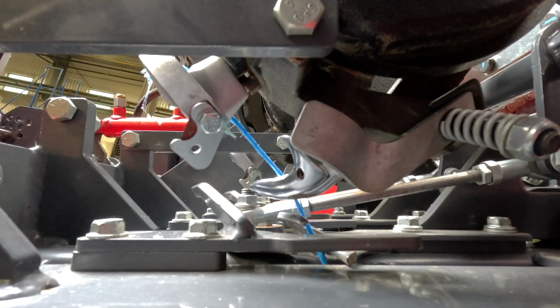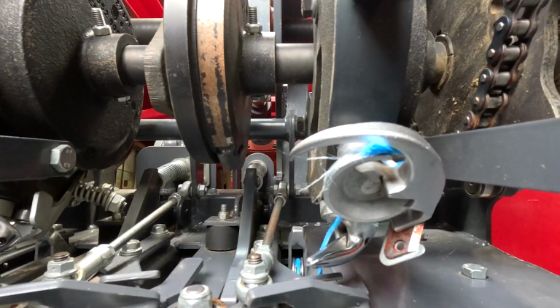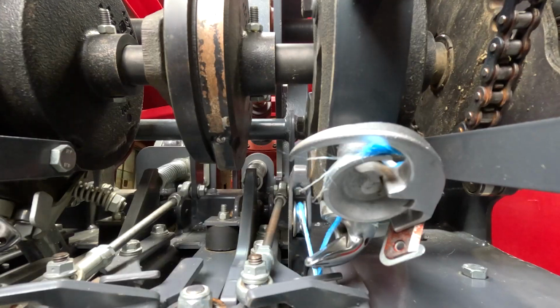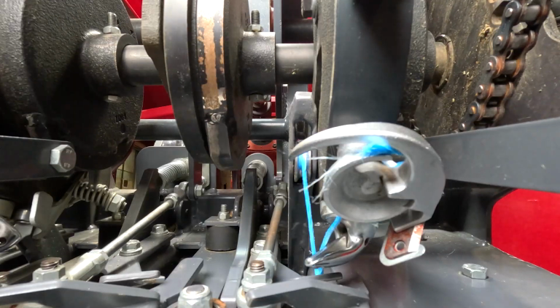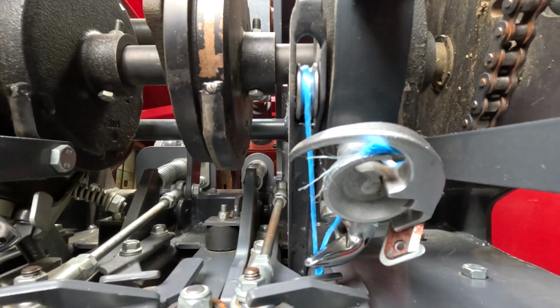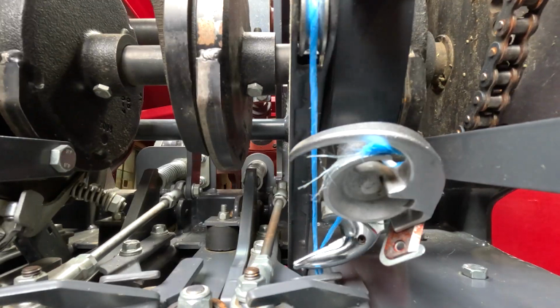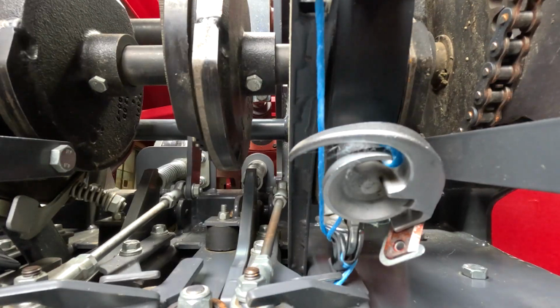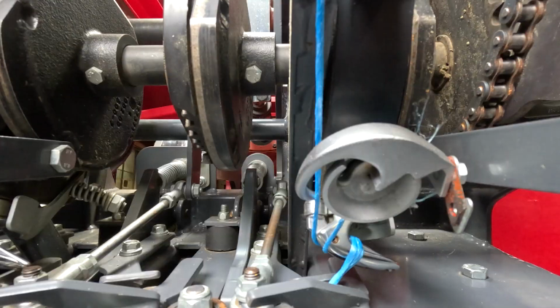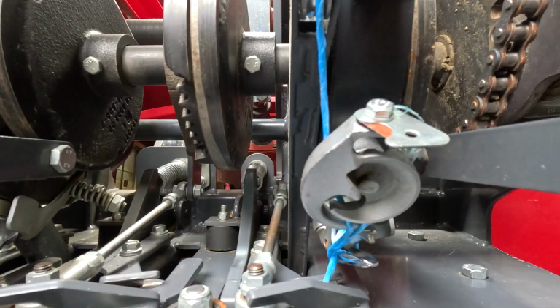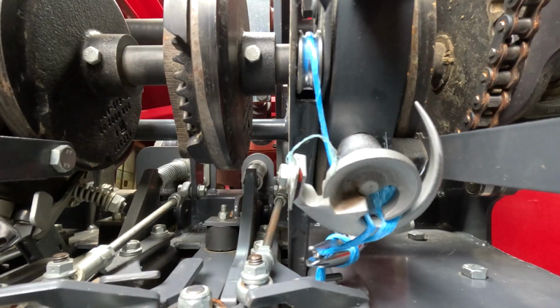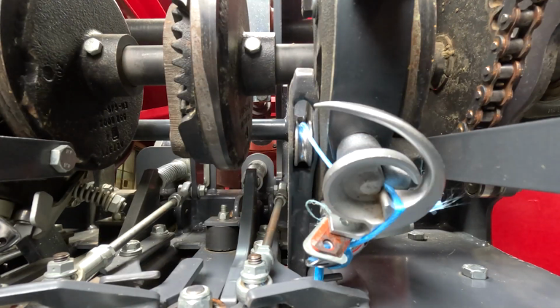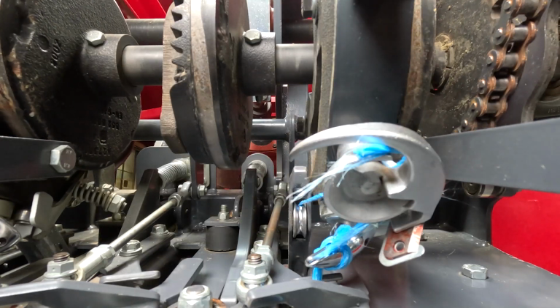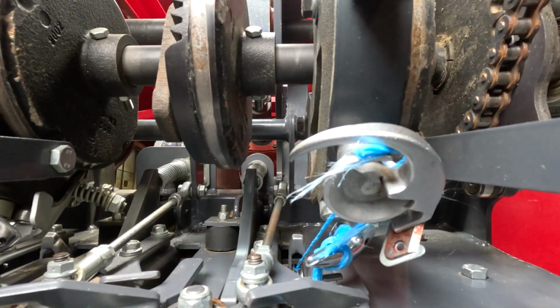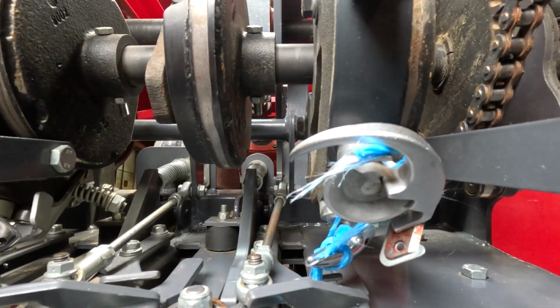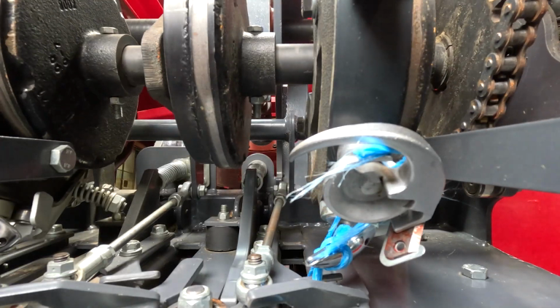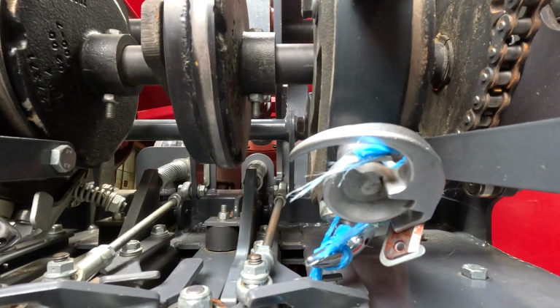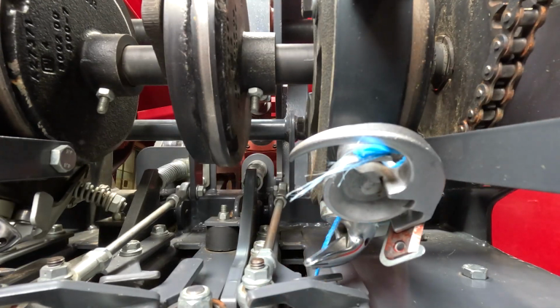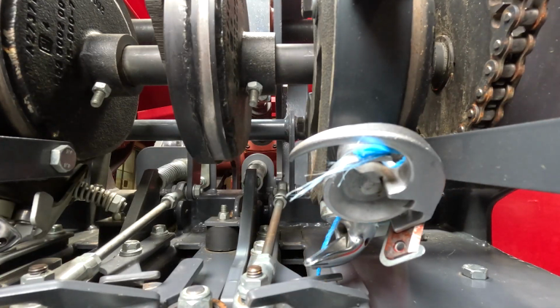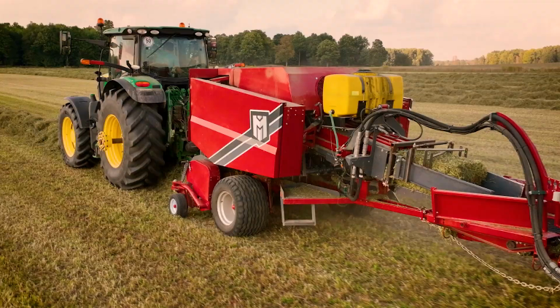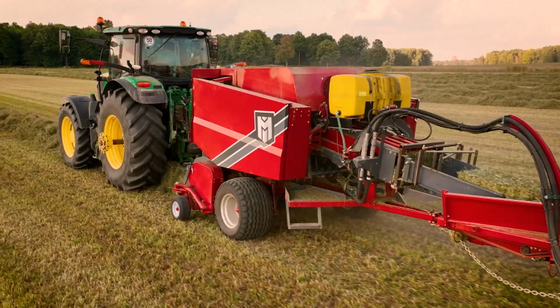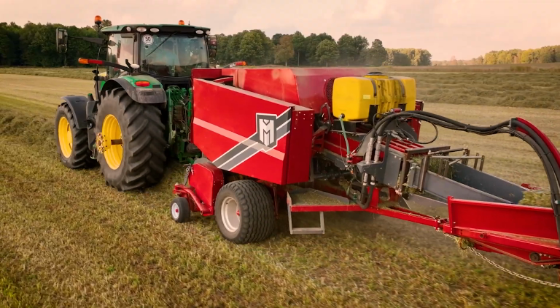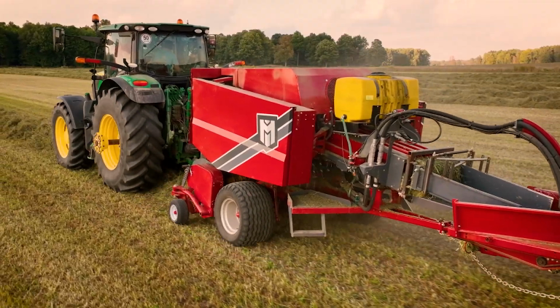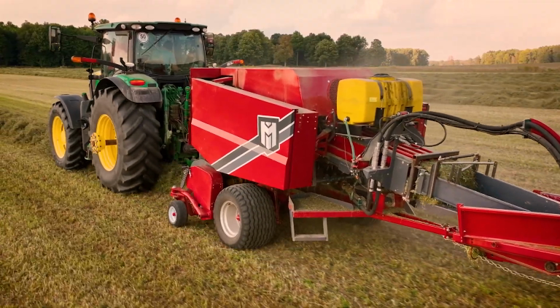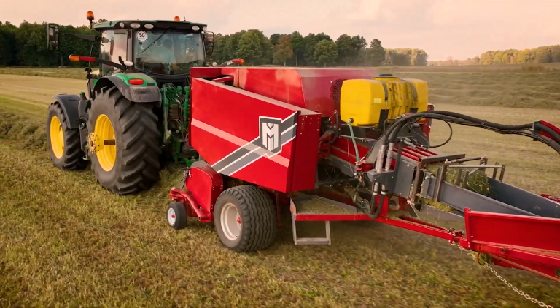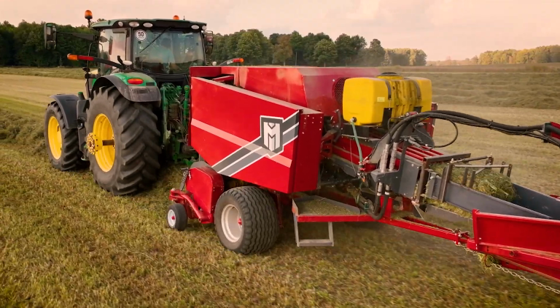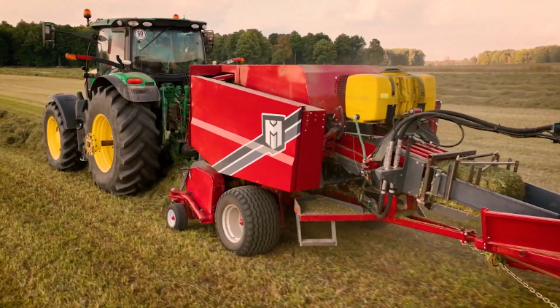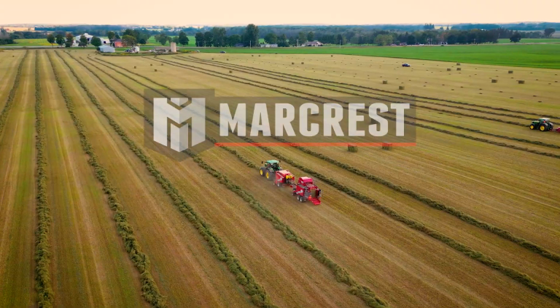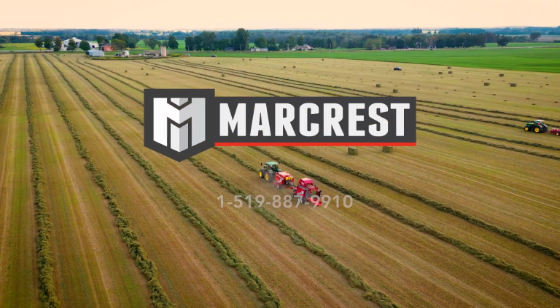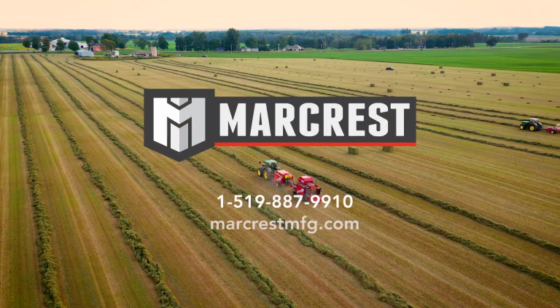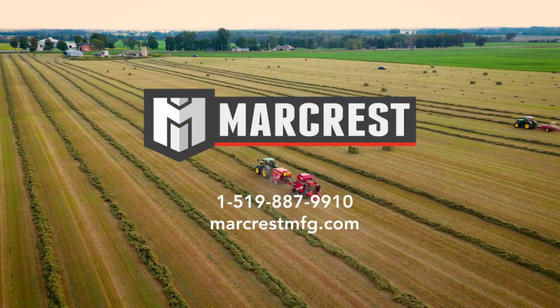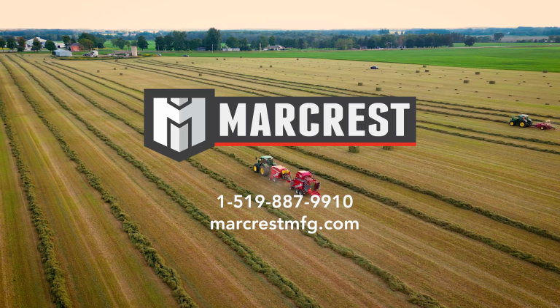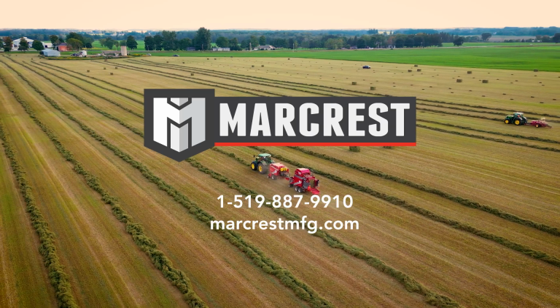The raspy loop knotter is a reliable system that allows for faster cycling times and eliminates twine dropped in the bale, and is an important component of the Mark Crest 210 baler. Talk to your dealer for more information about setup and configuration guidelines.